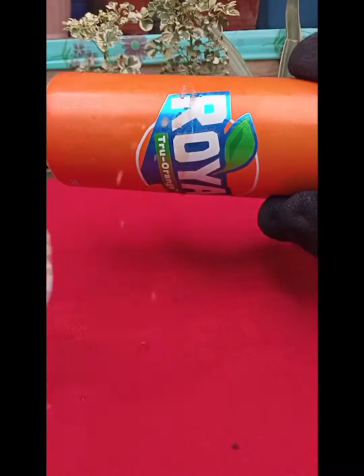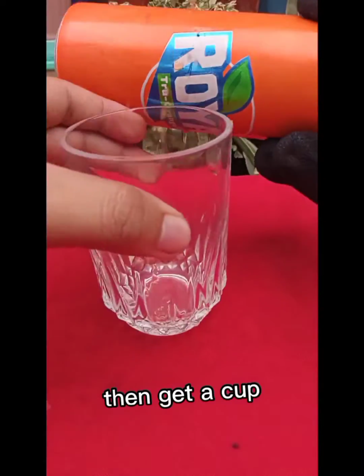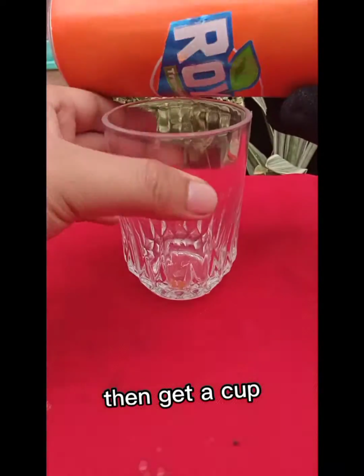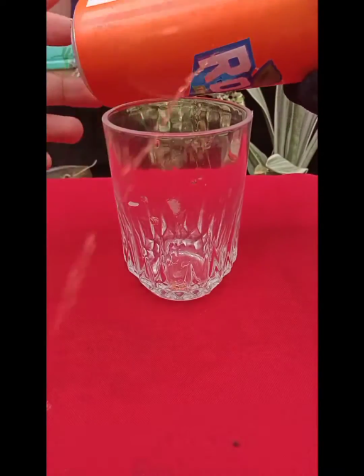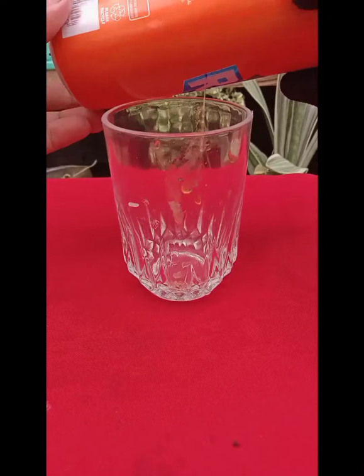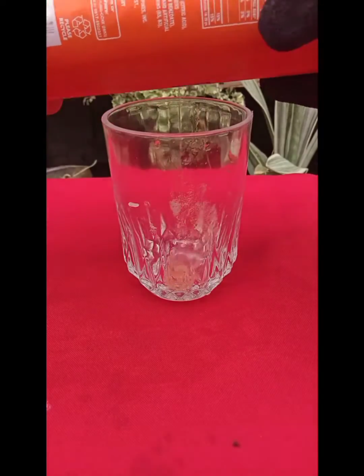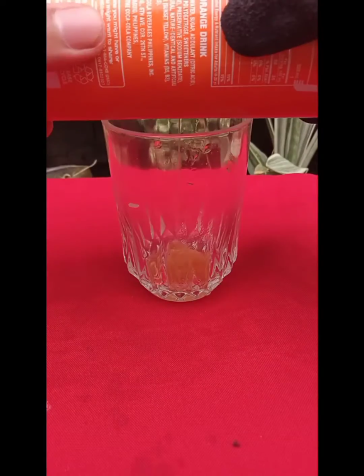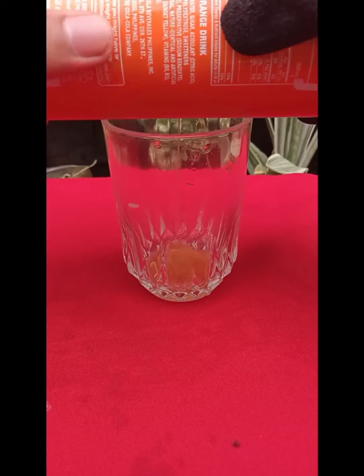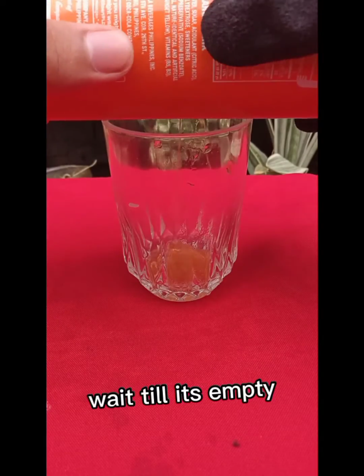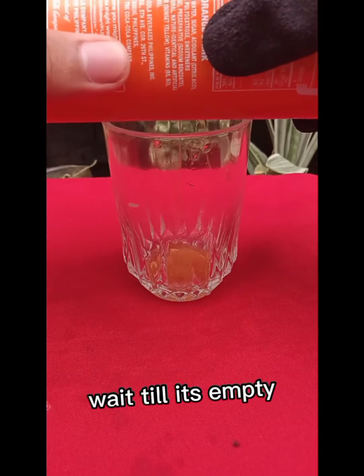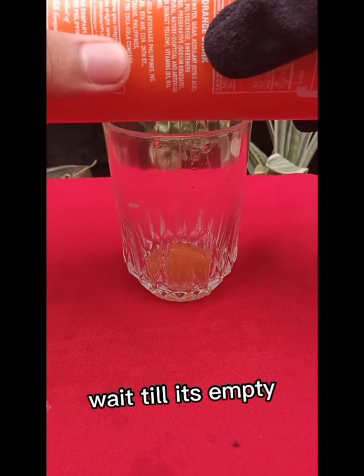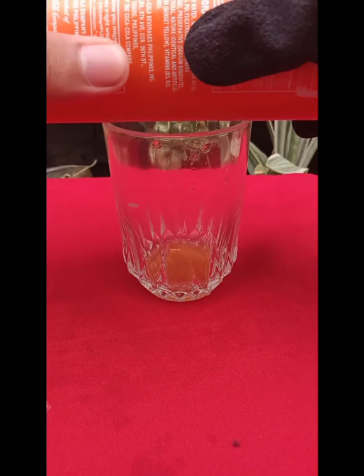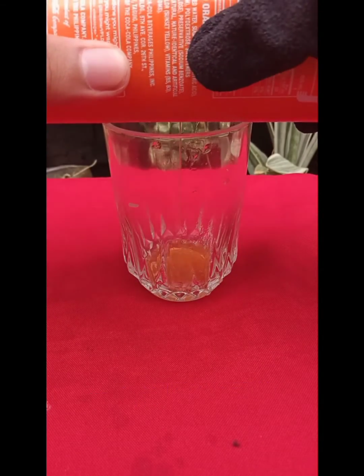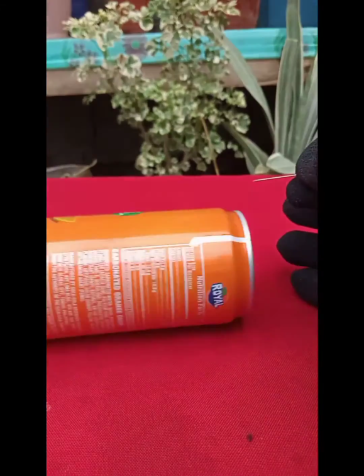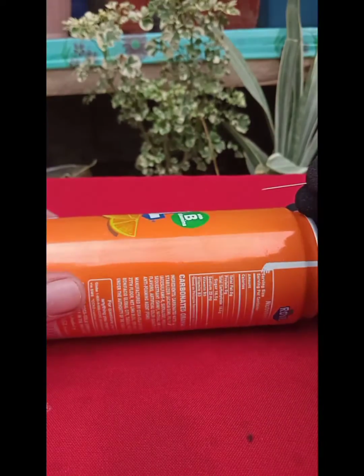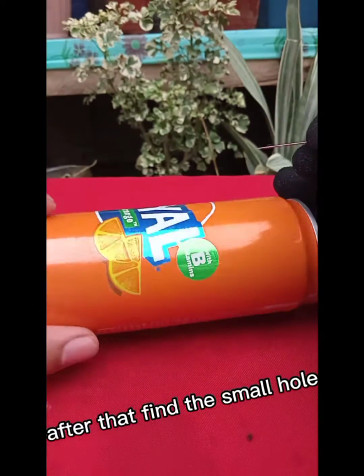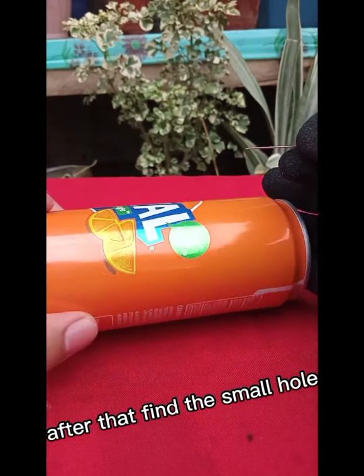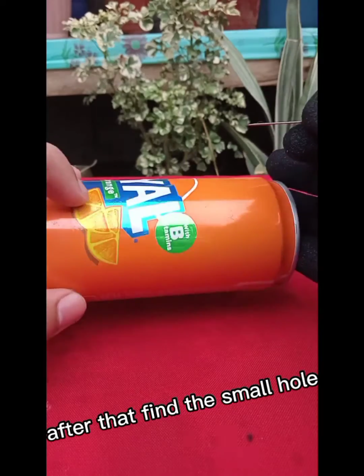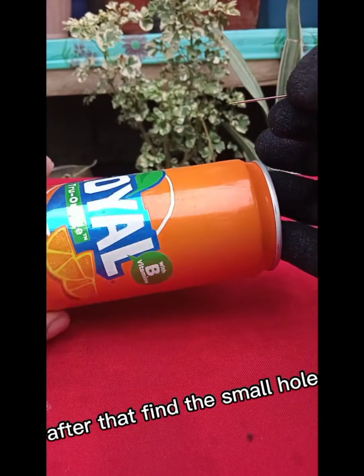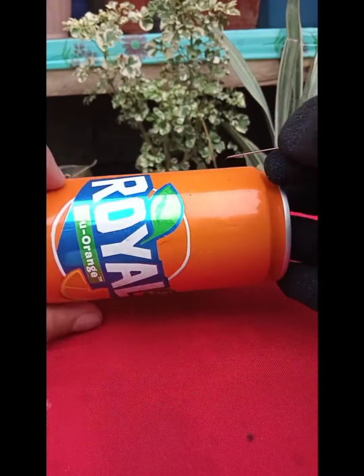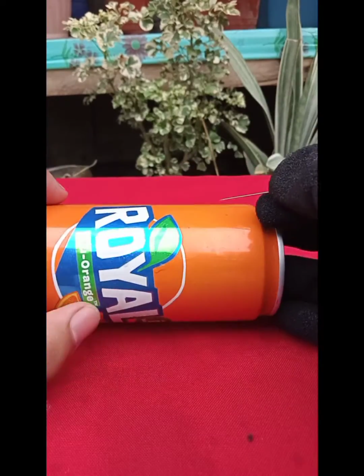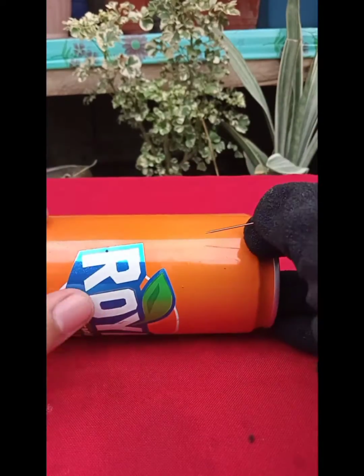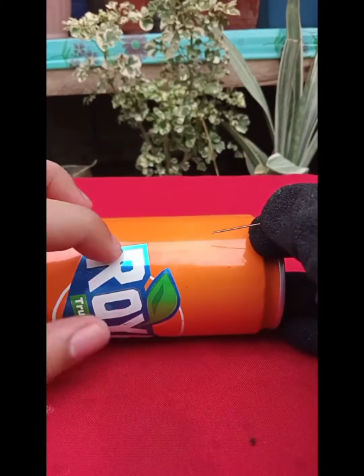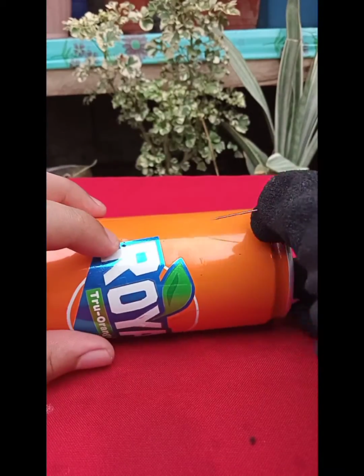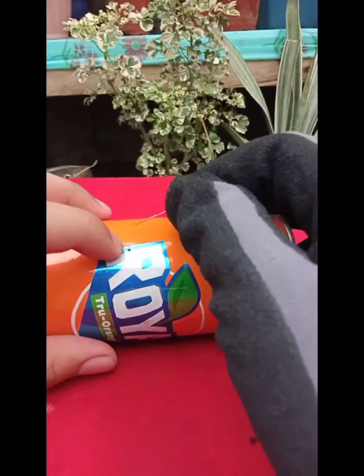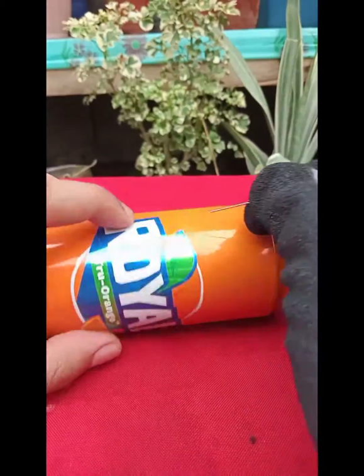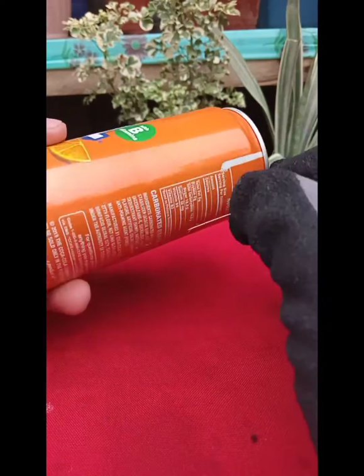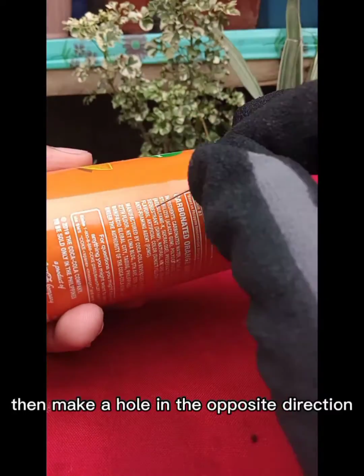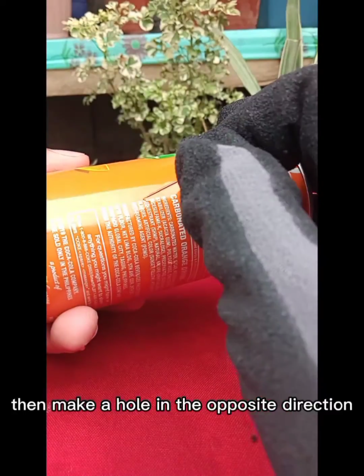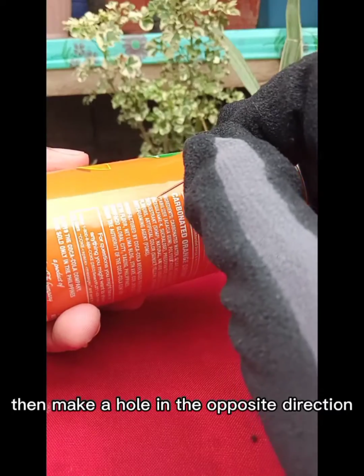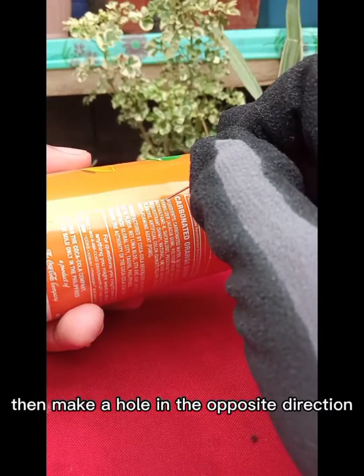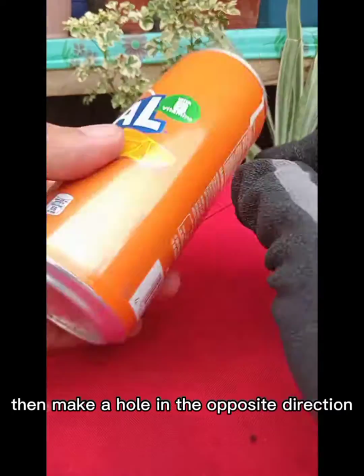Then get a cup. Wait till it's empty. After that, find a small hole, then make a hole in the opposite direction.